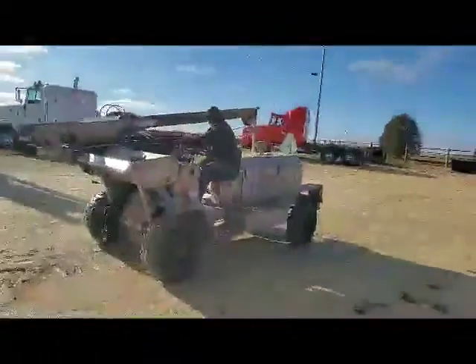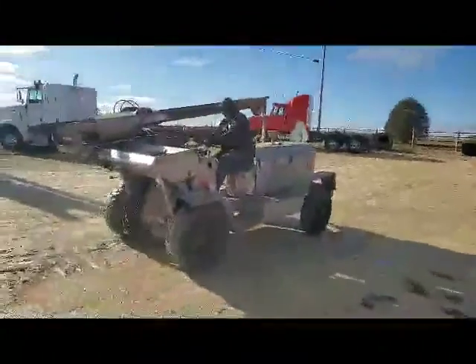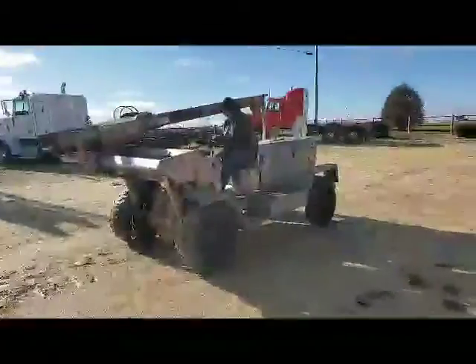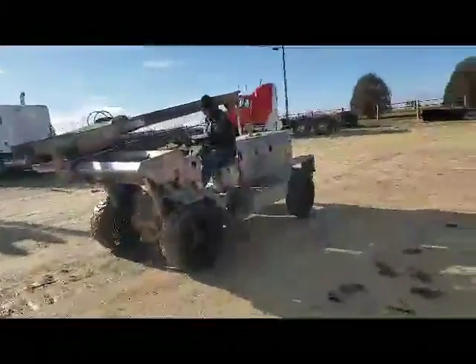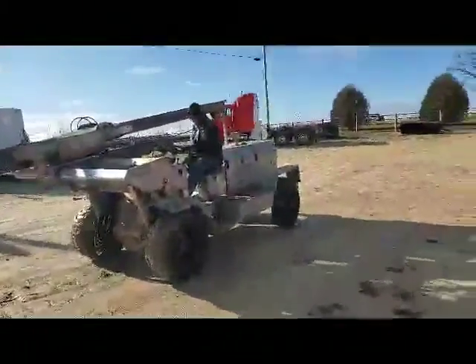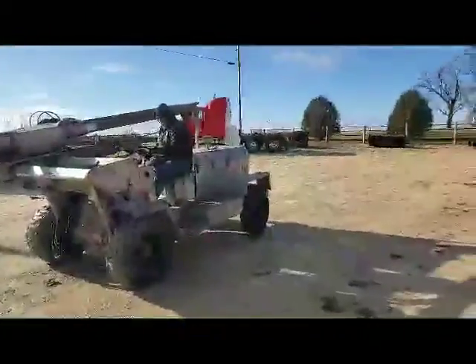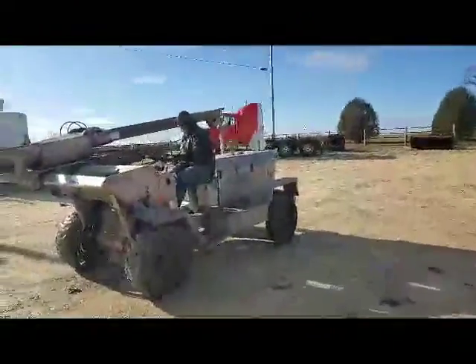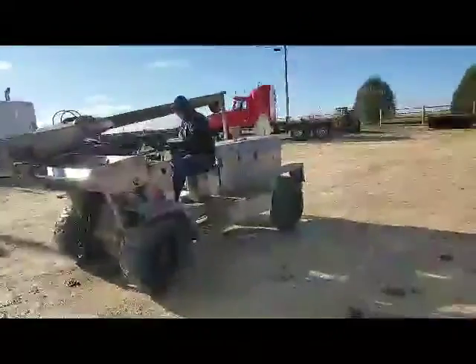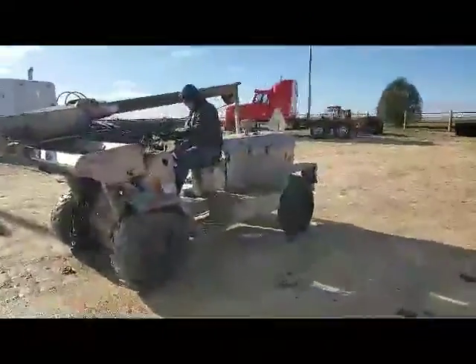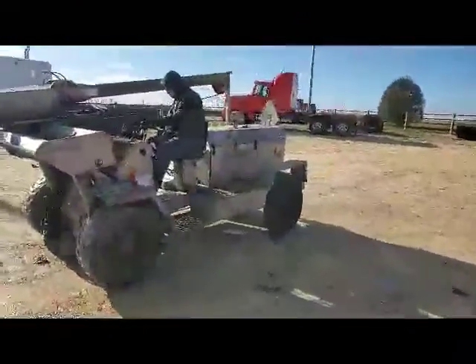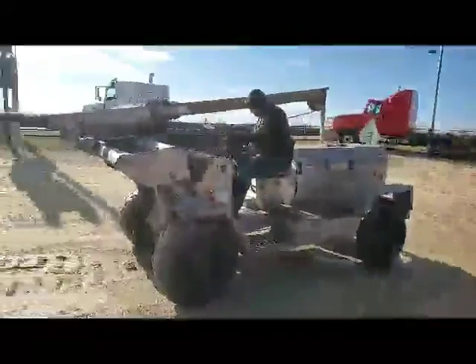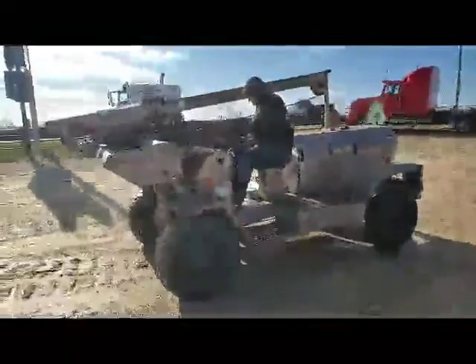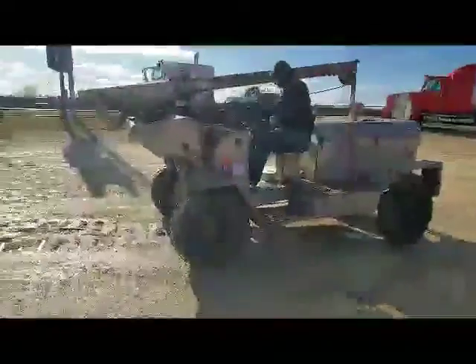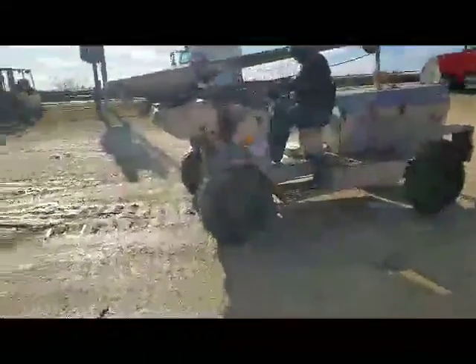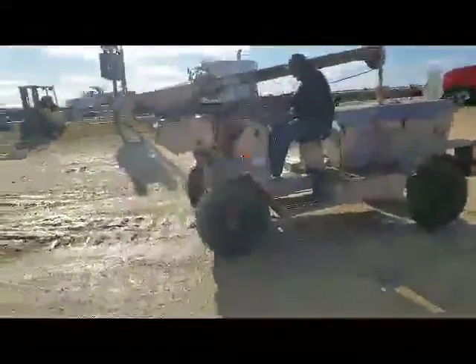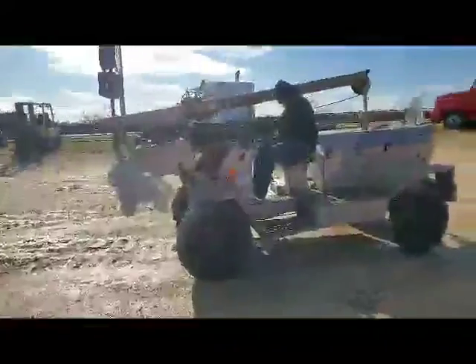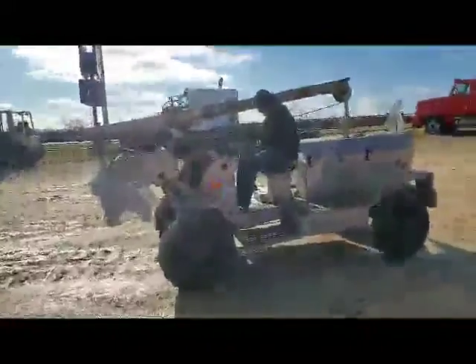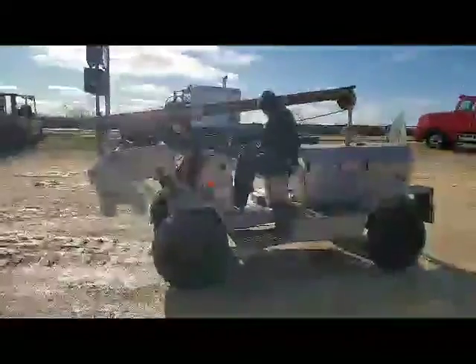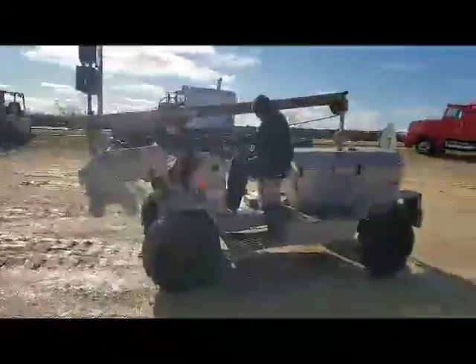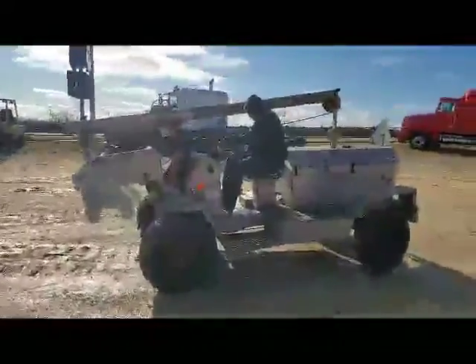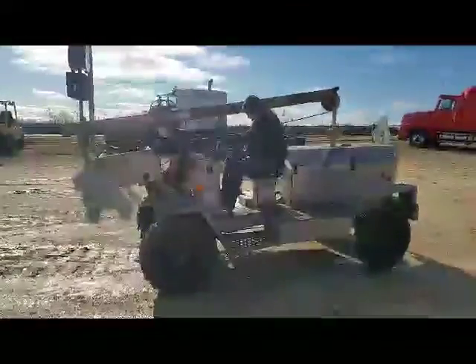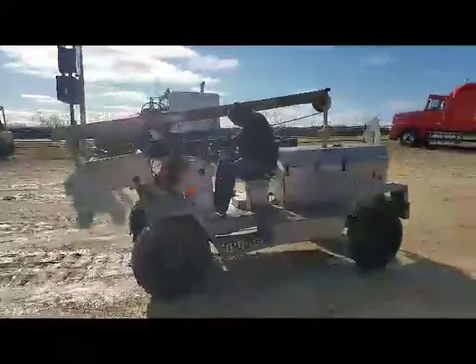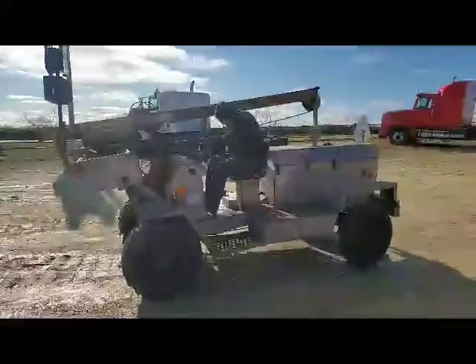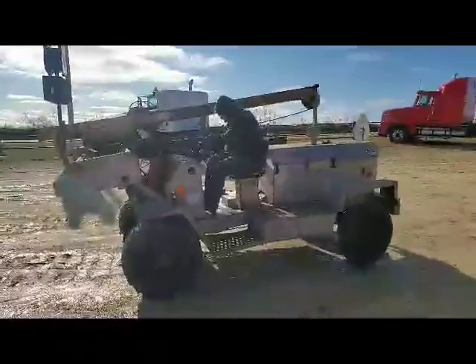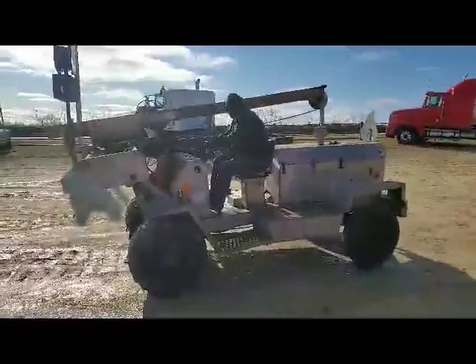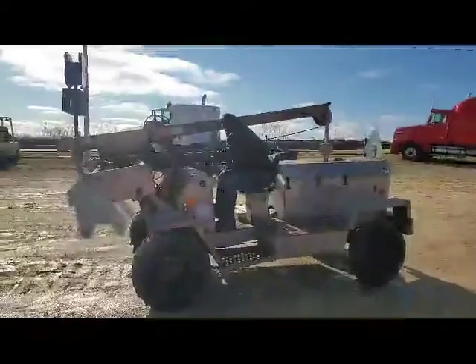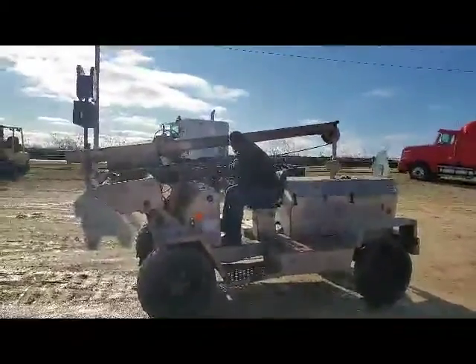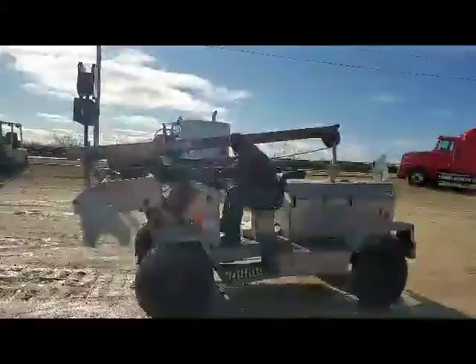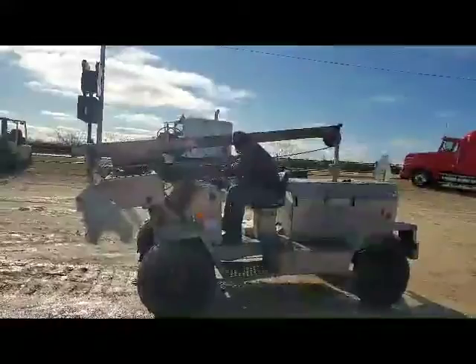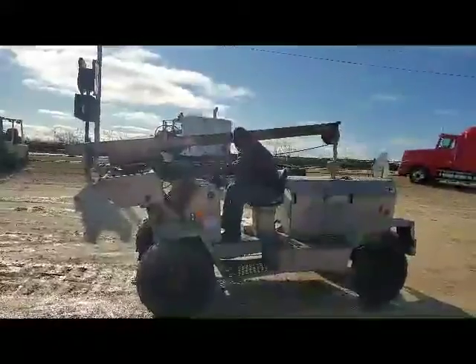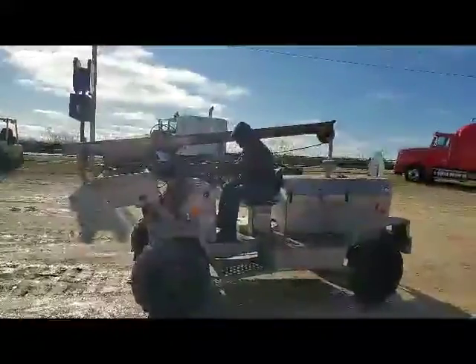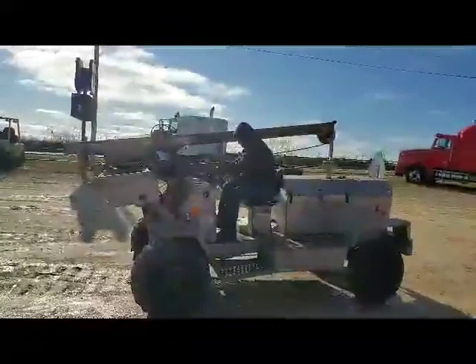Moves forward, moves back. Tires are pretty good on it. I'm just going to go ahead and see if we can figure this out and we'll get the drop hammer up for you.